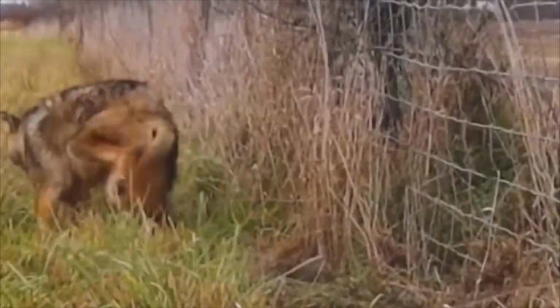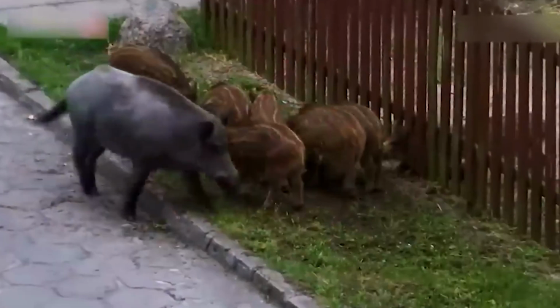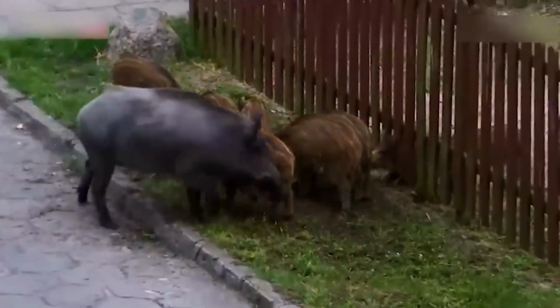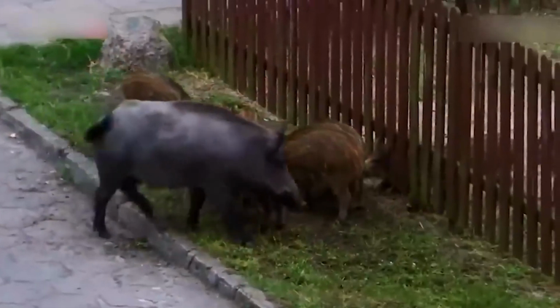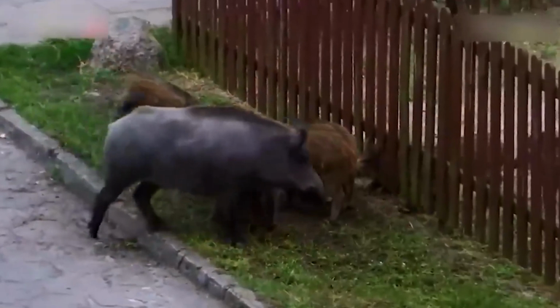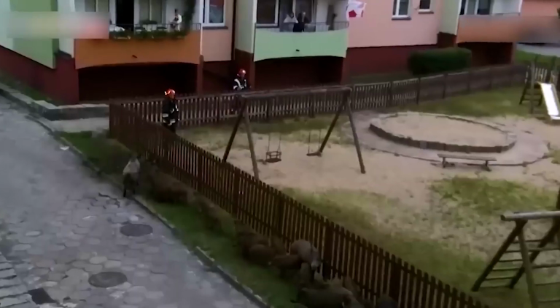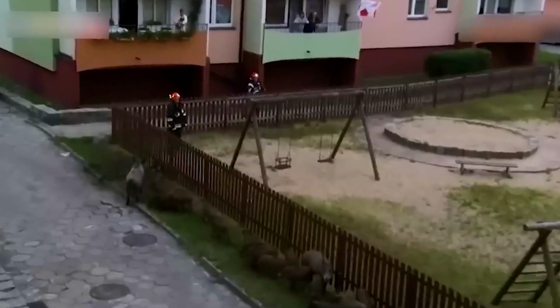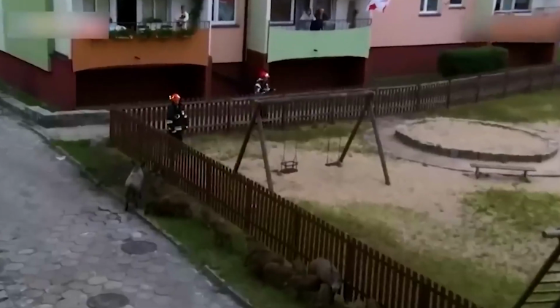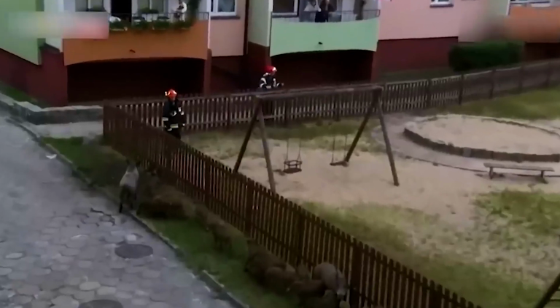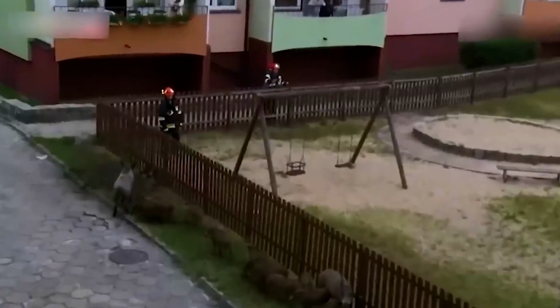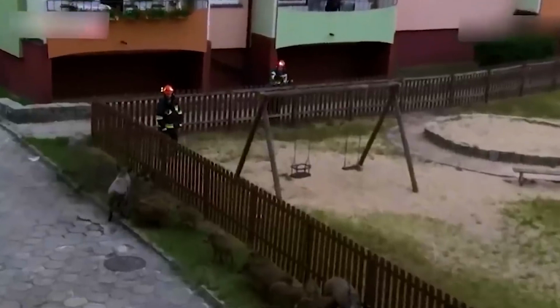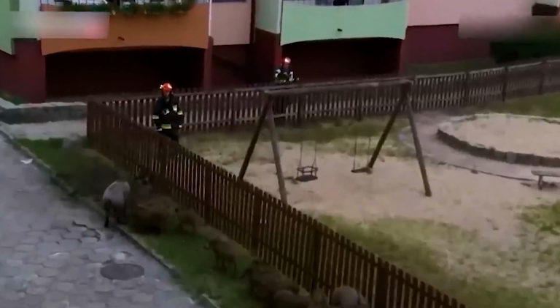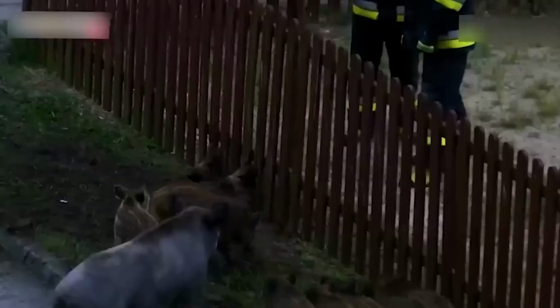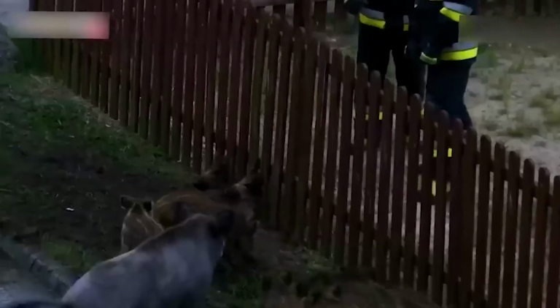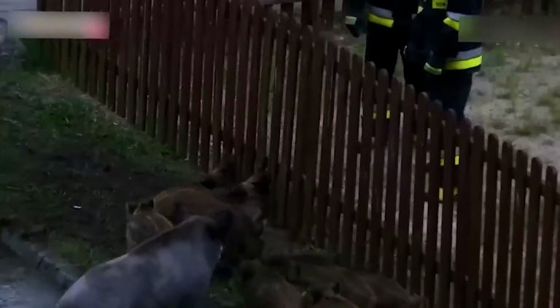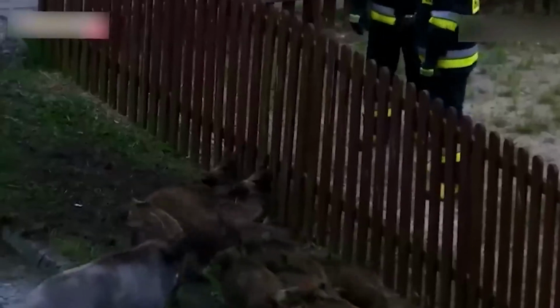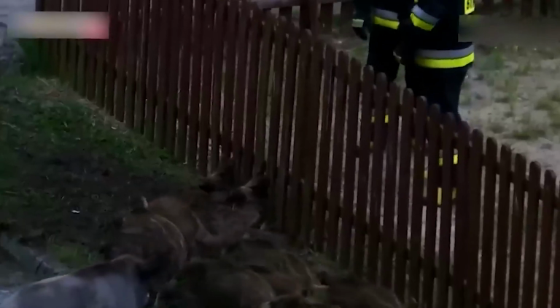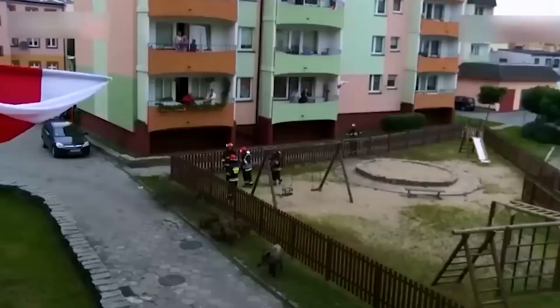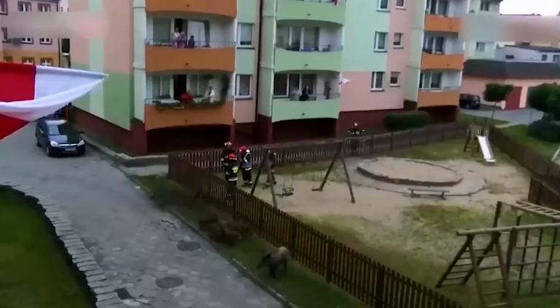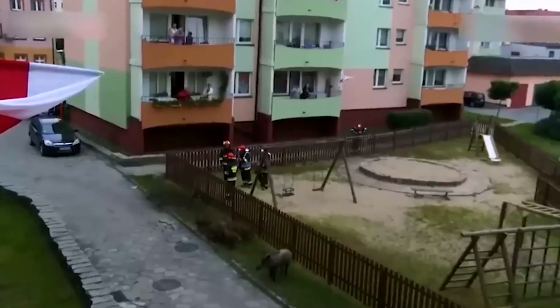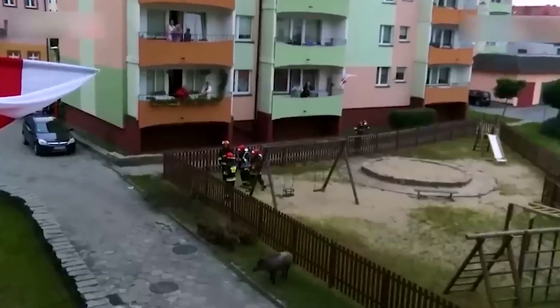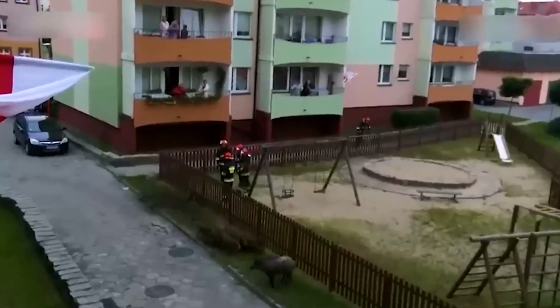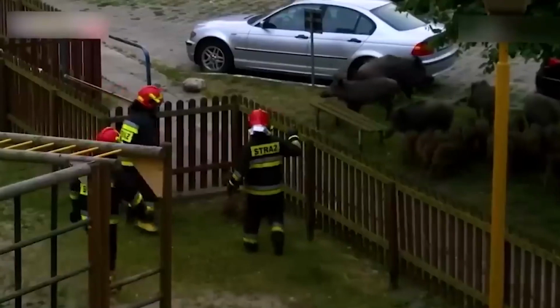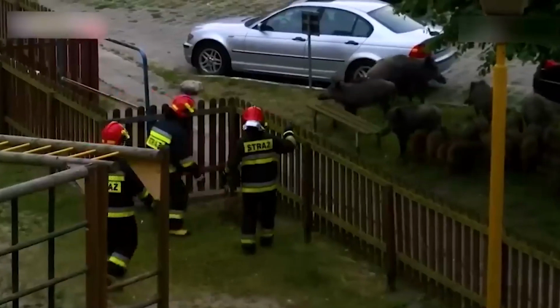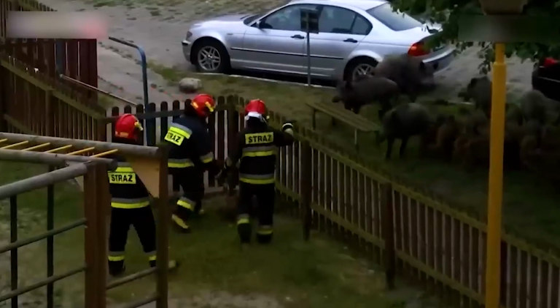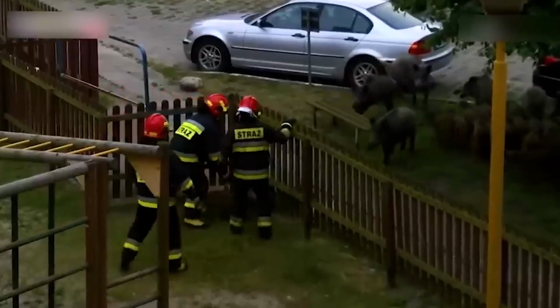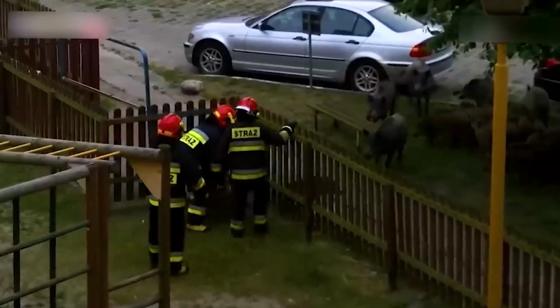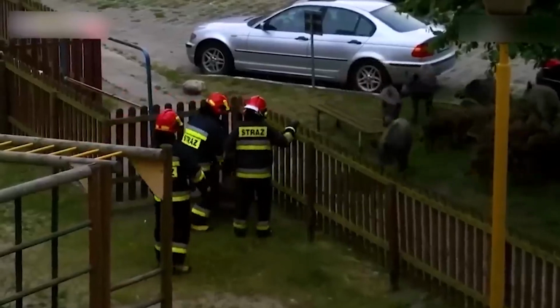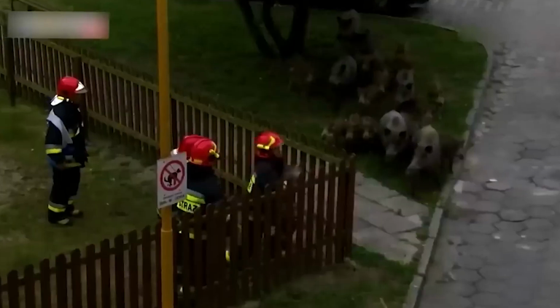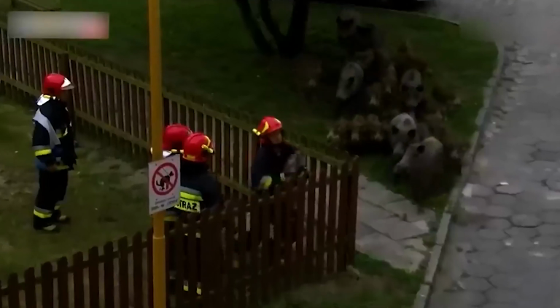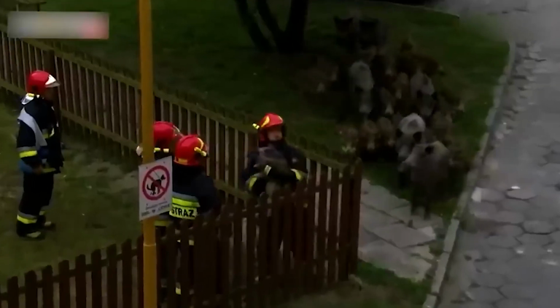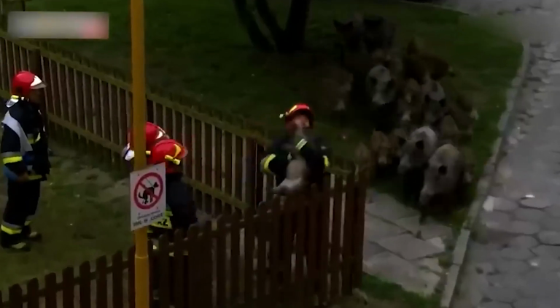A pack of wild pigs actually brought their kids to play at the playground. All except for two of the piglets were able to find their way out, so people had to call the fire department to help the other two.